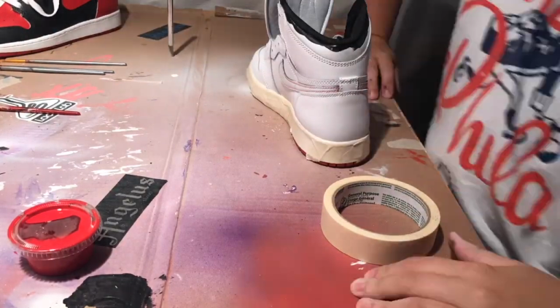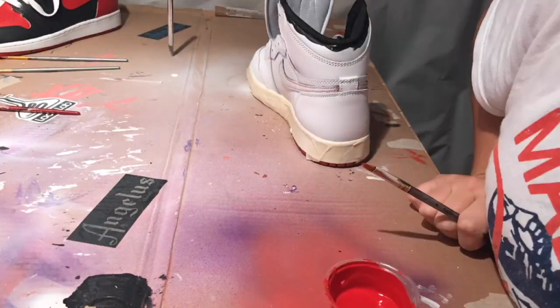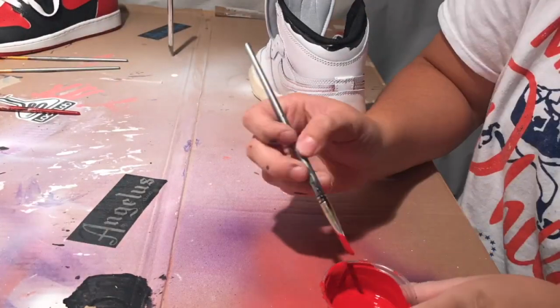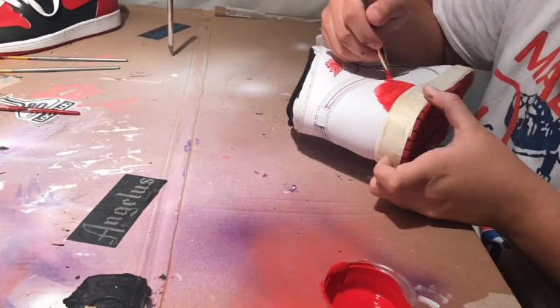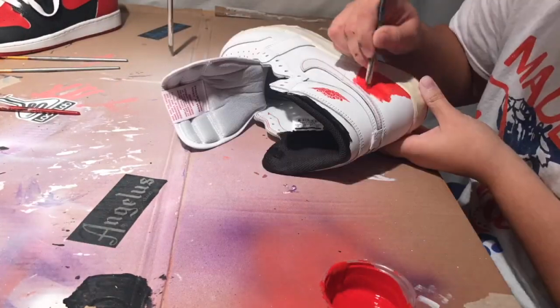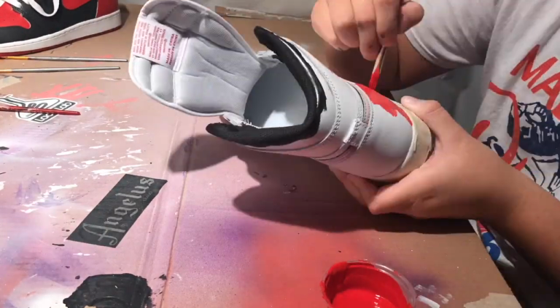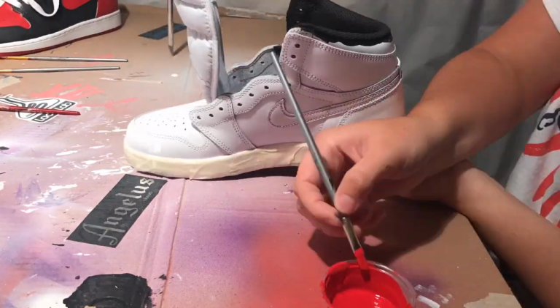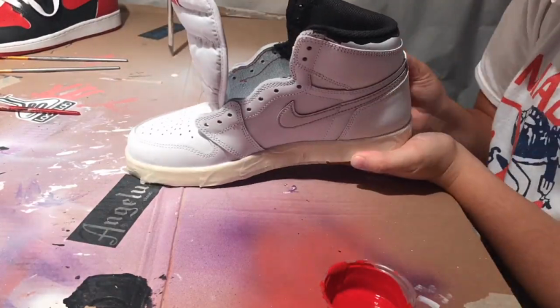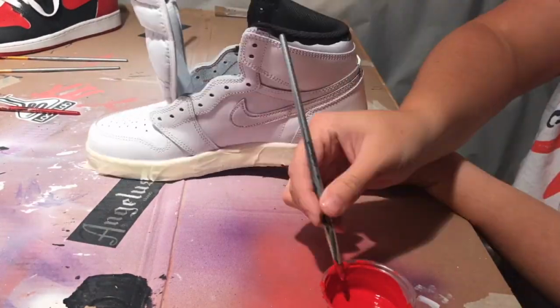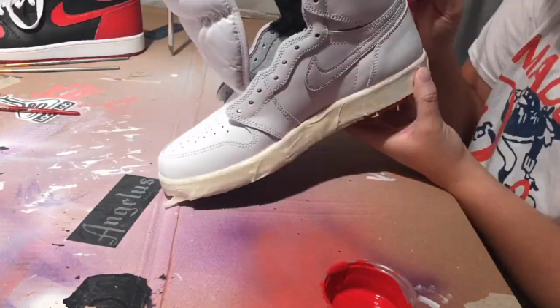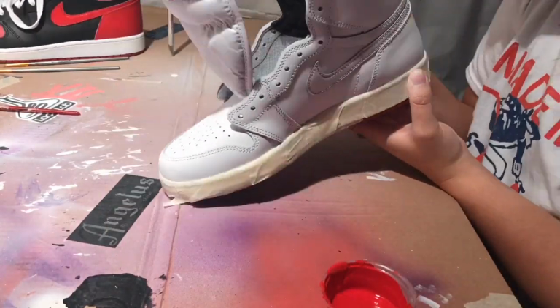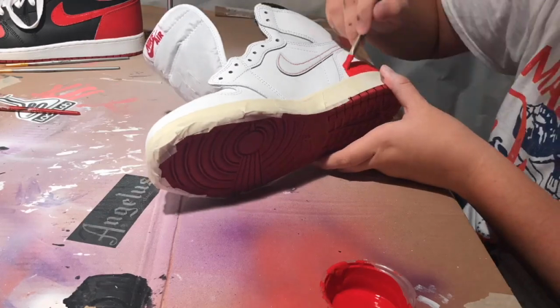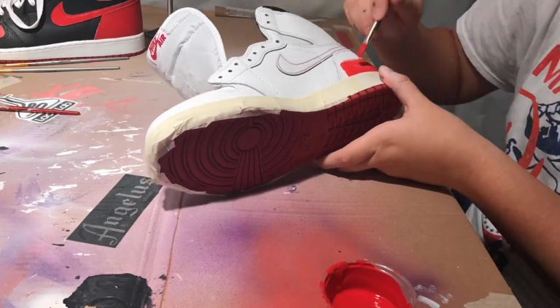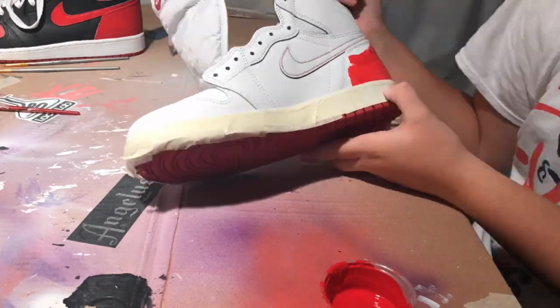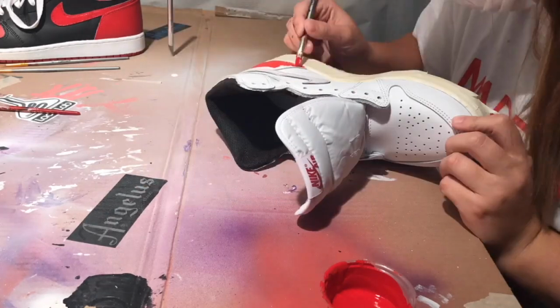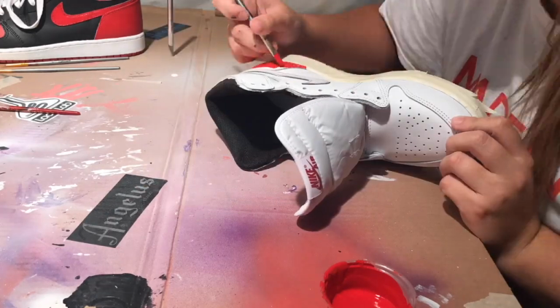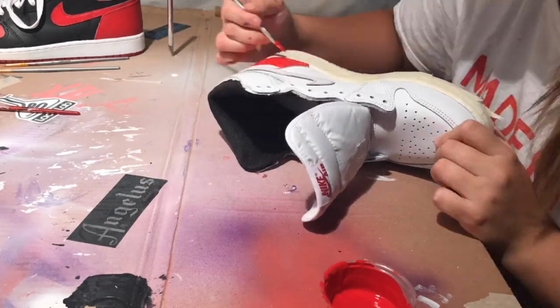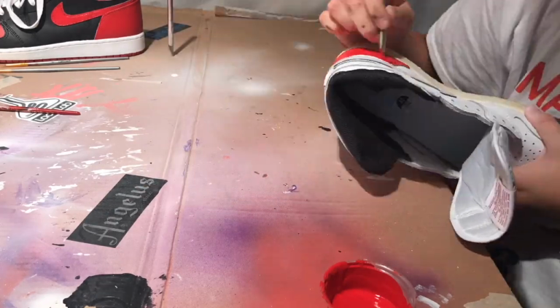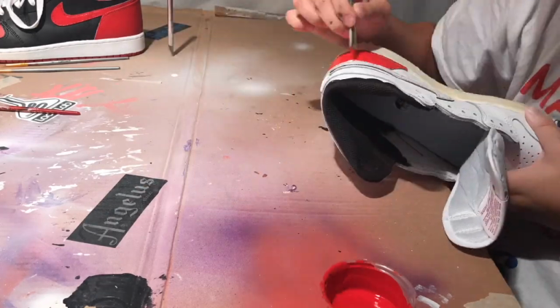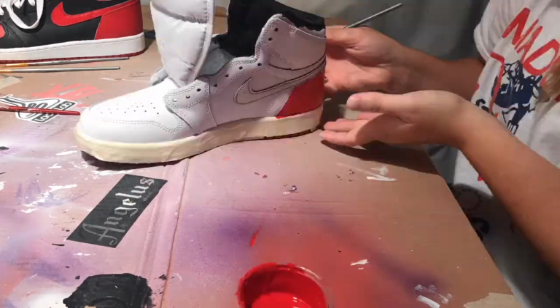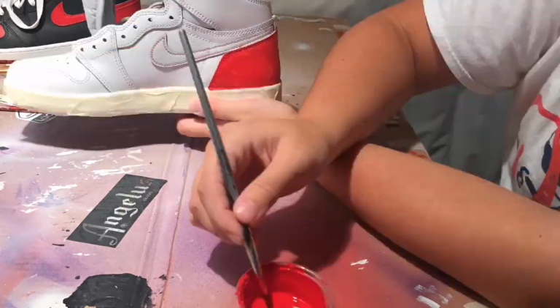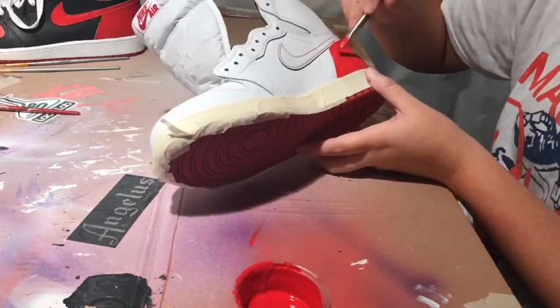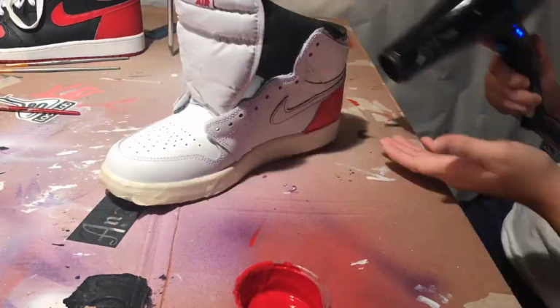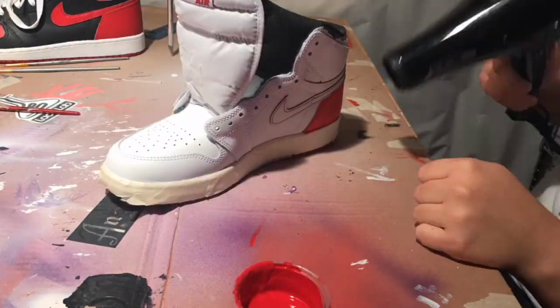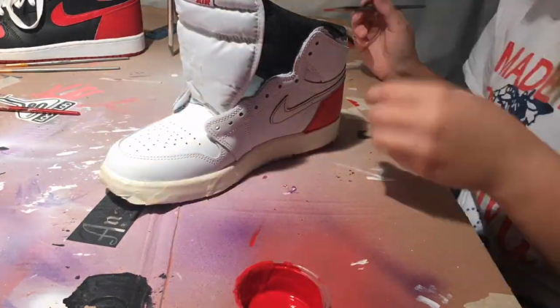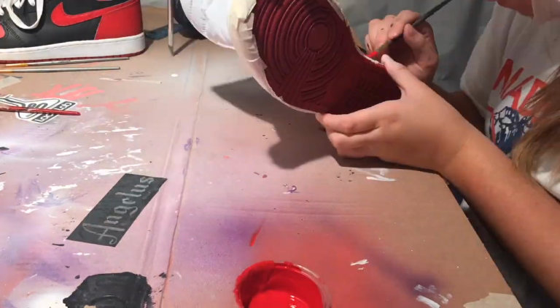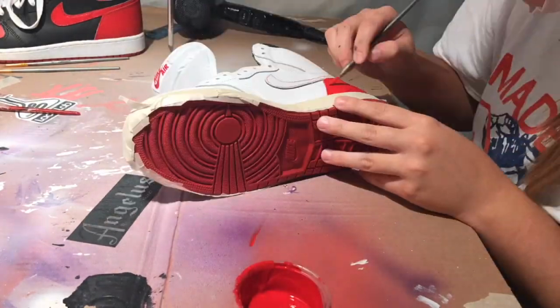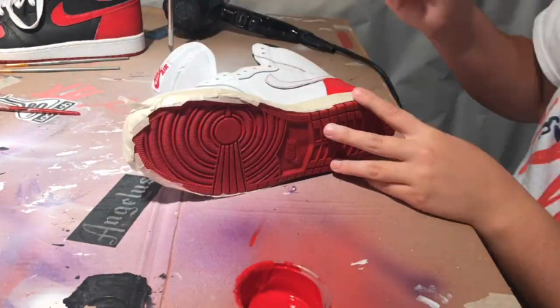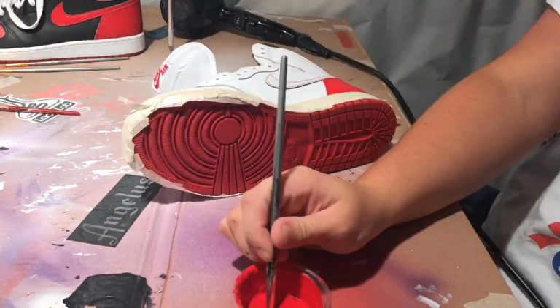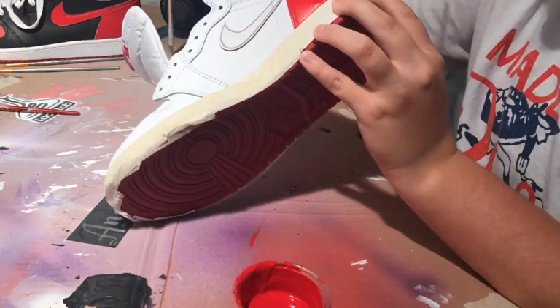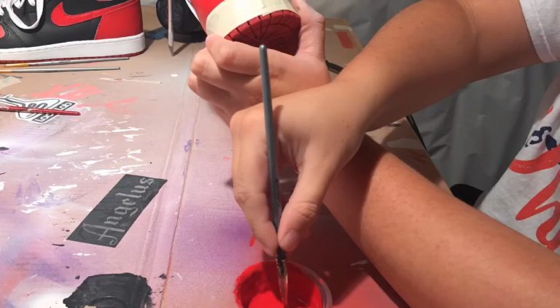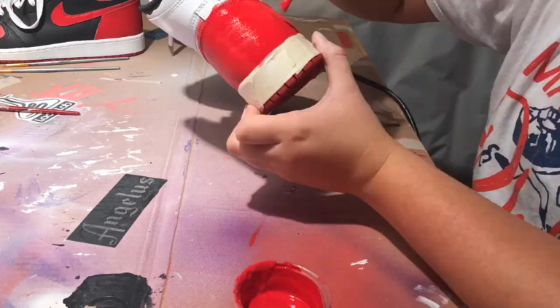Now we're going to take our red mixture and apply it onto the shoe. Our red mixture consists of chili red and varsity red.